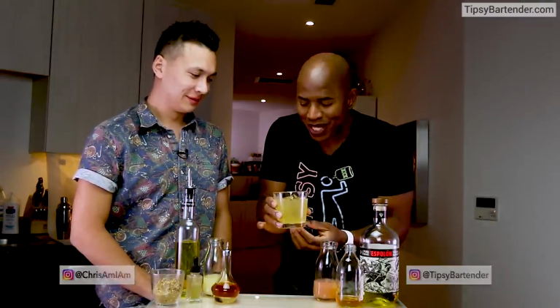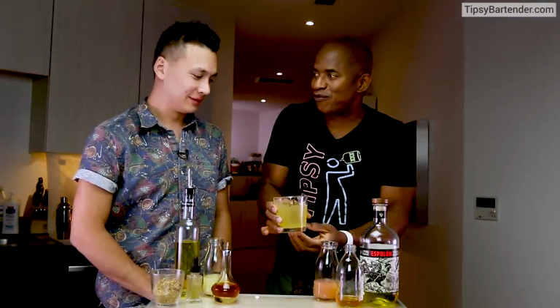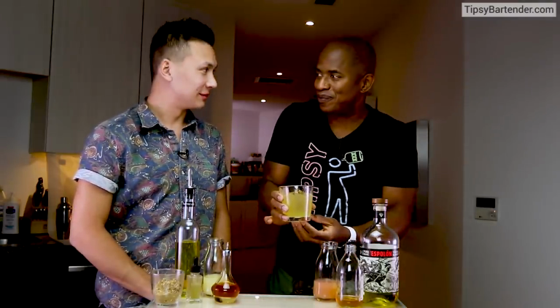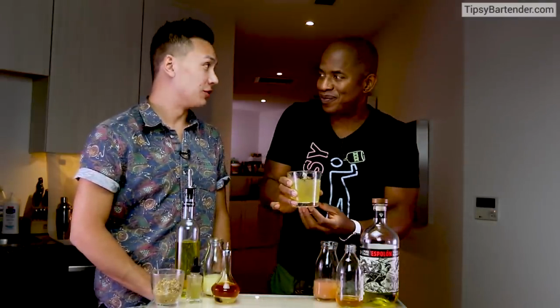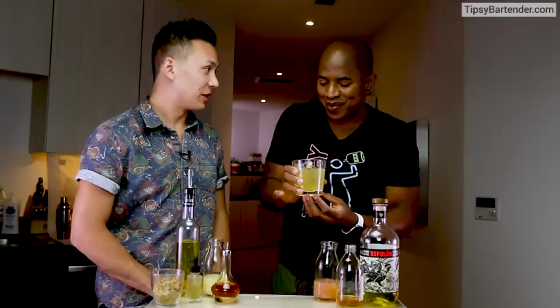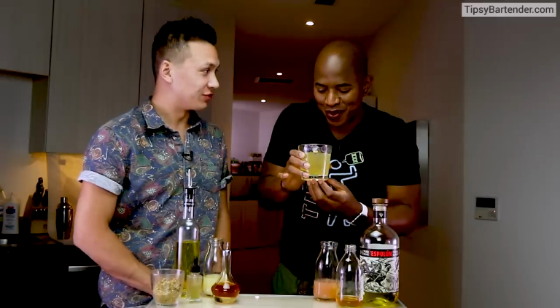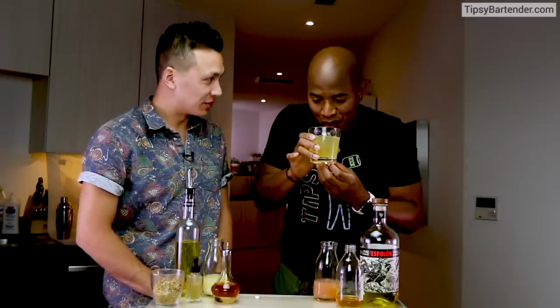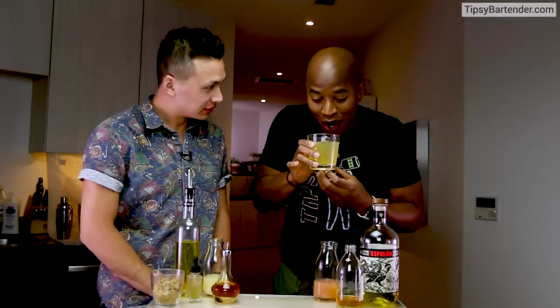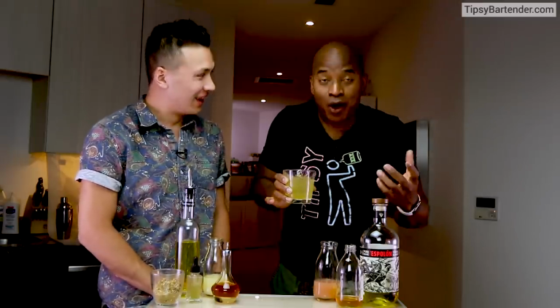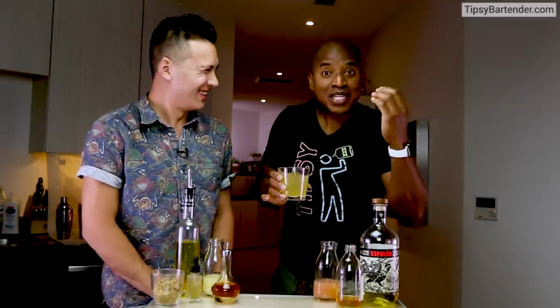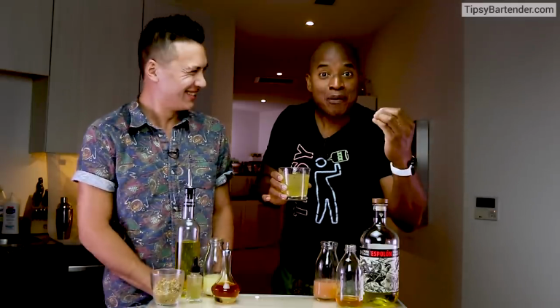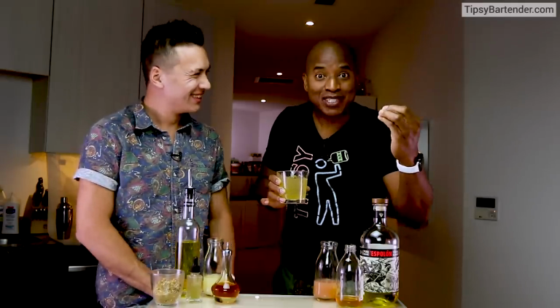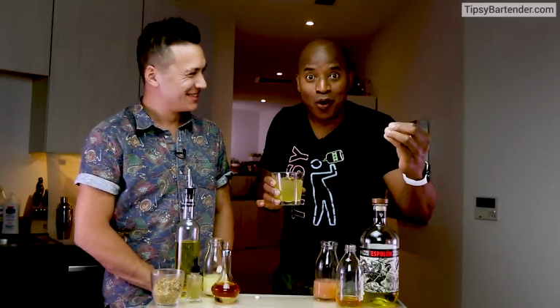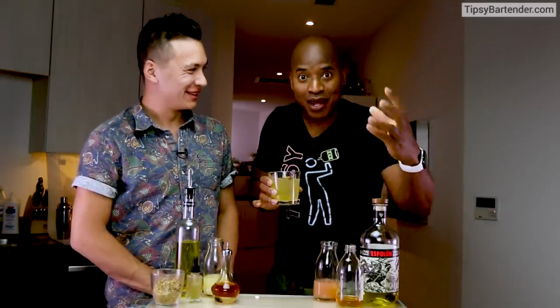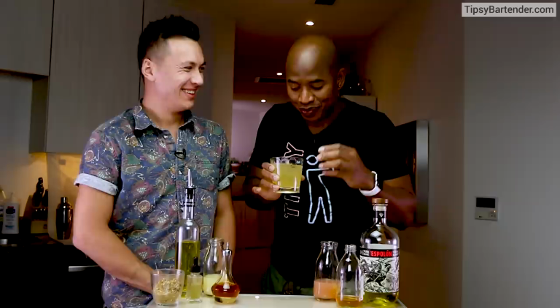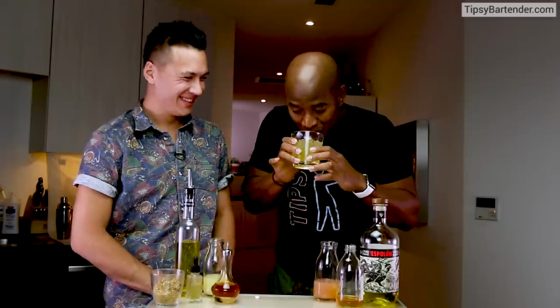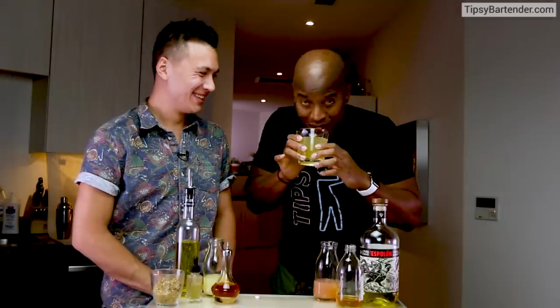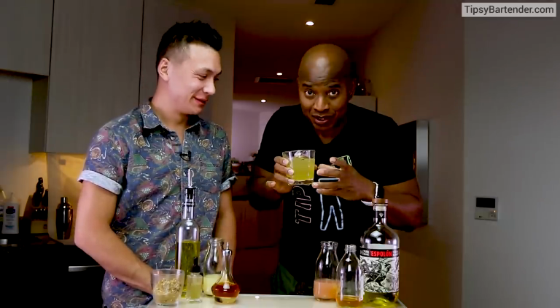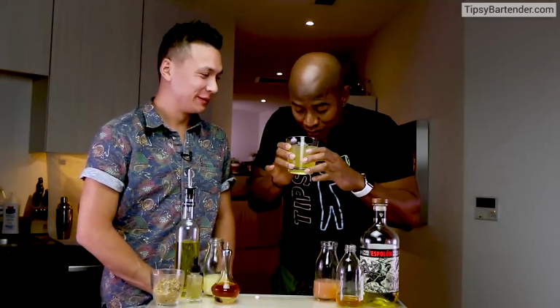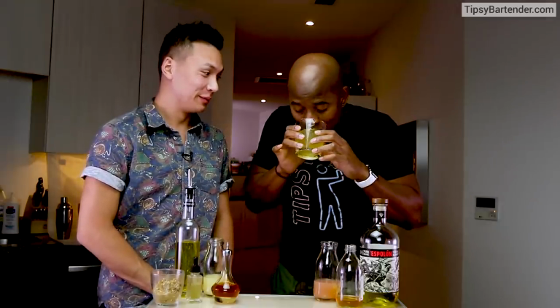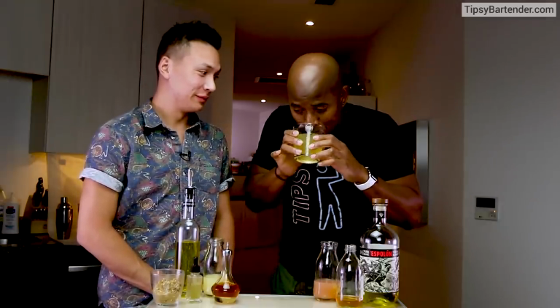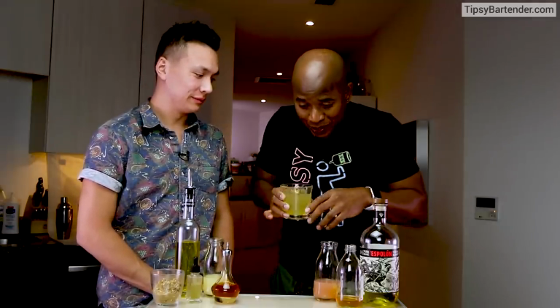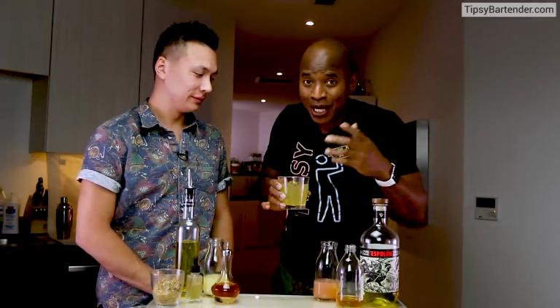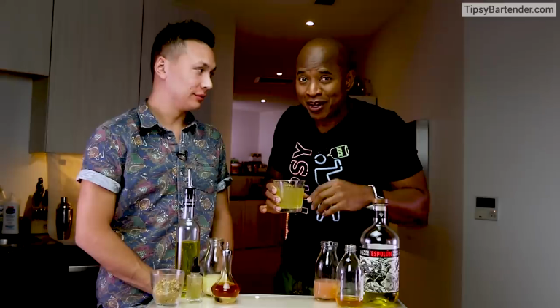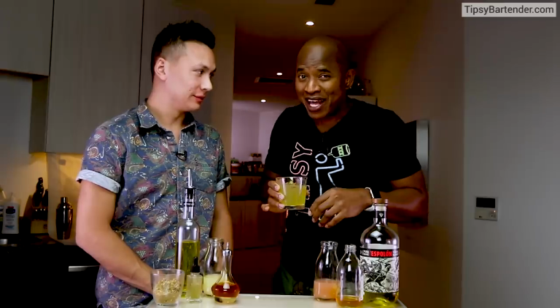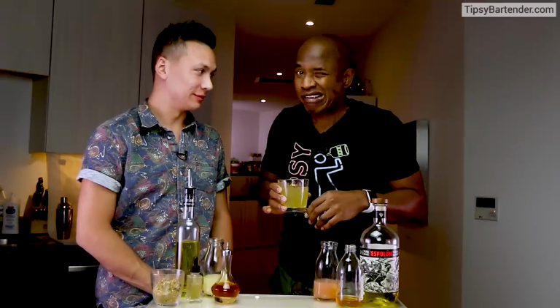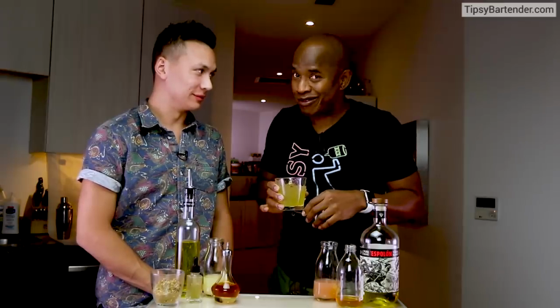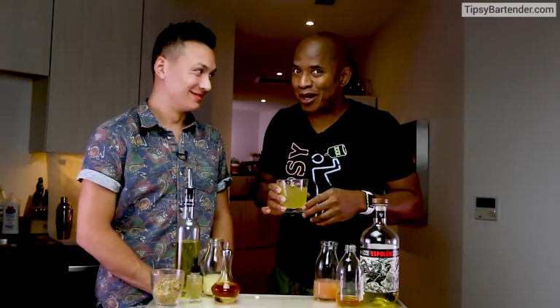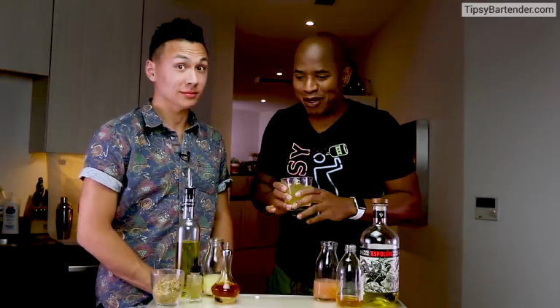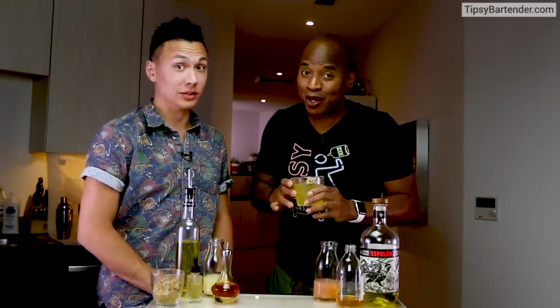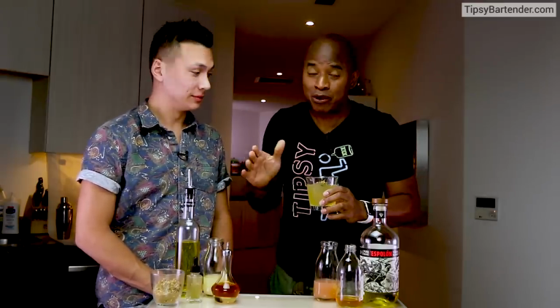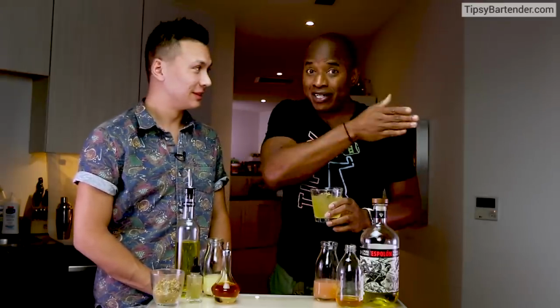Where do you get saffron from? Oh, you can get it from anywhere — it's just very expensive. Saffron is more expensive than gold, seriously. Unless you got a hookup in Afghanistan — they got a lot of saffron up there. A lot of opium too, but that's different.